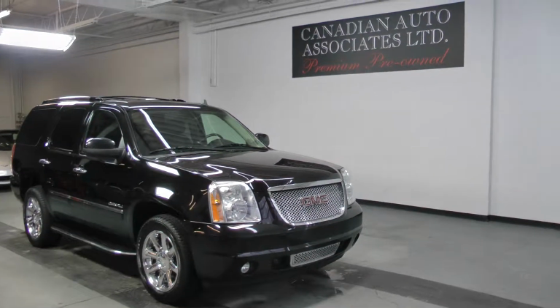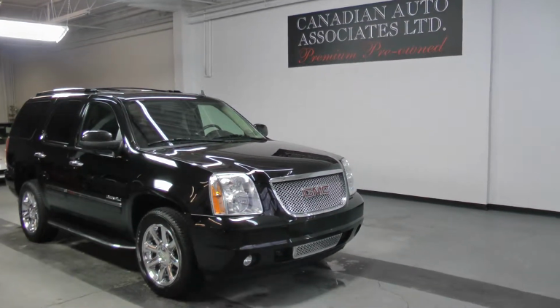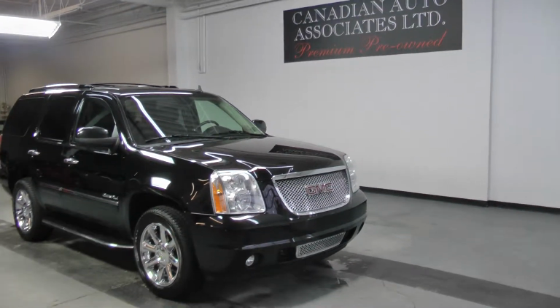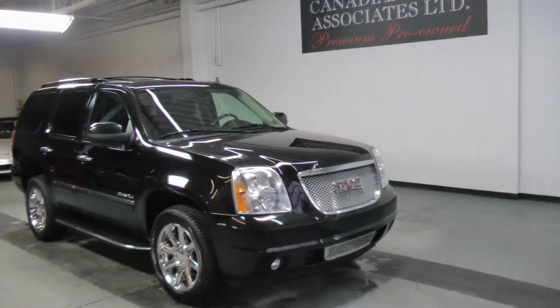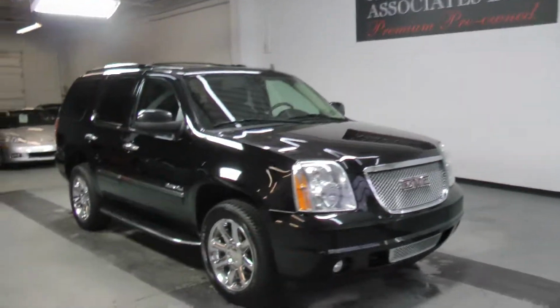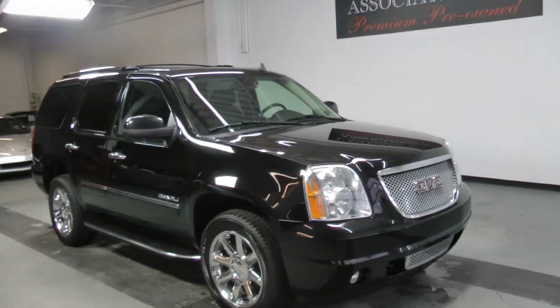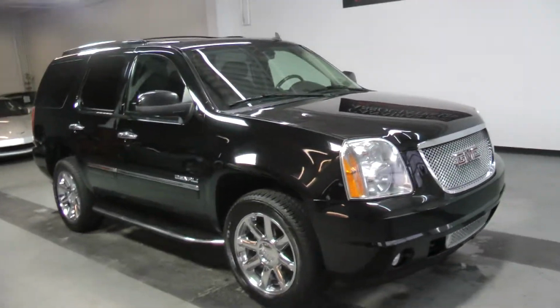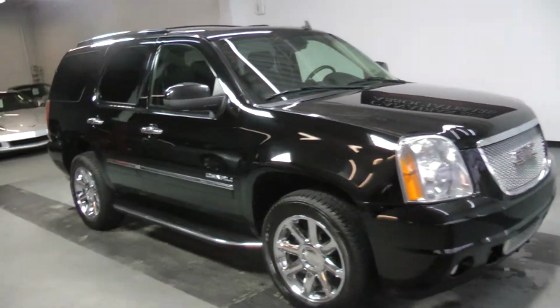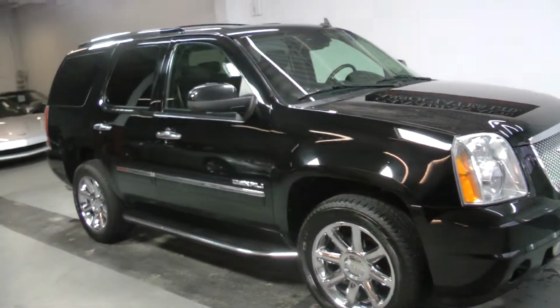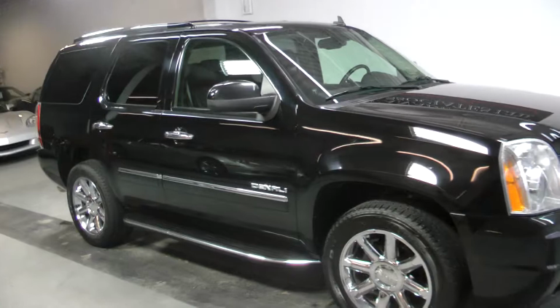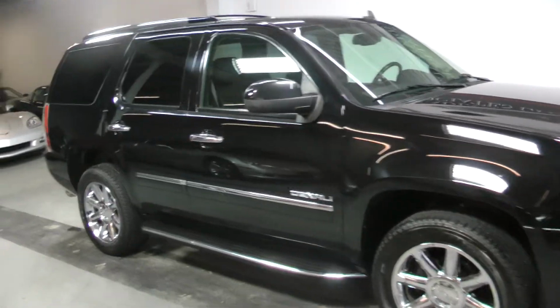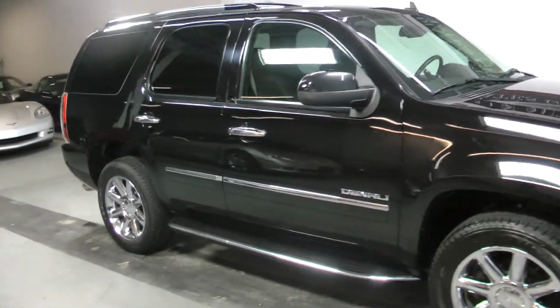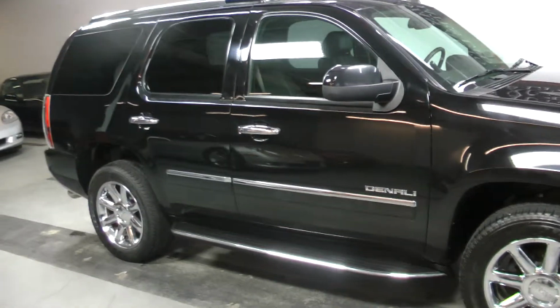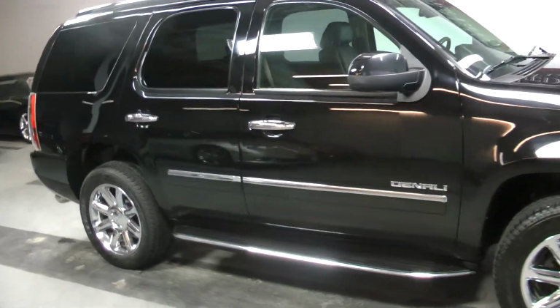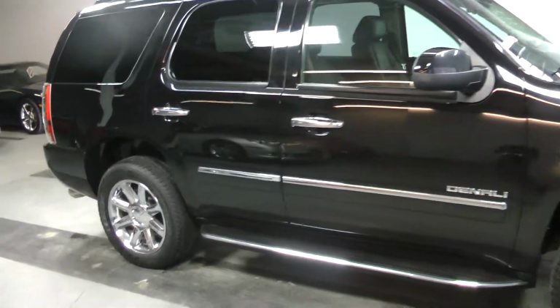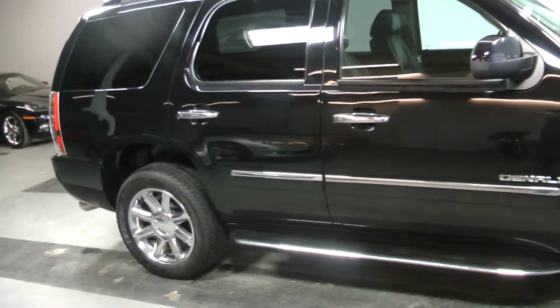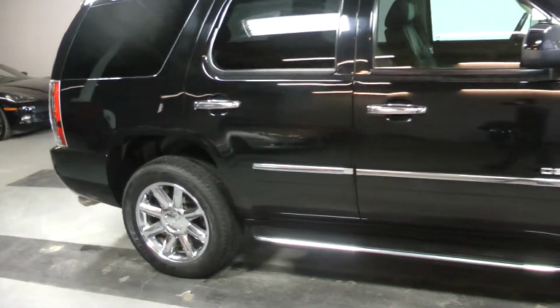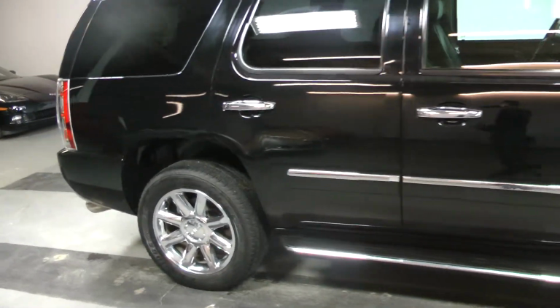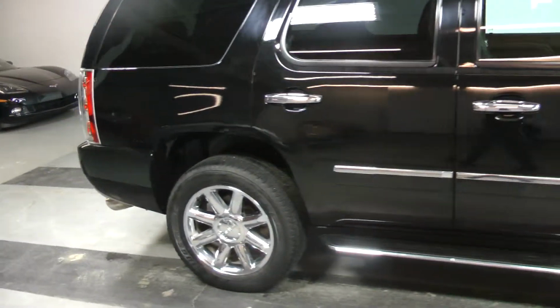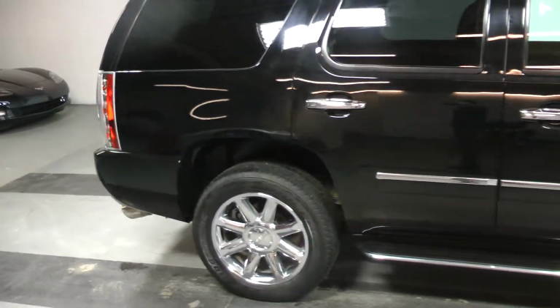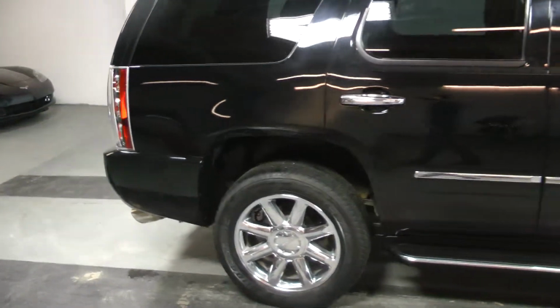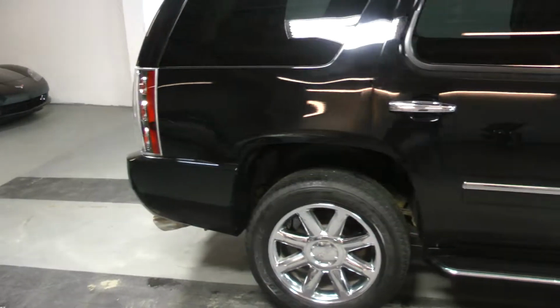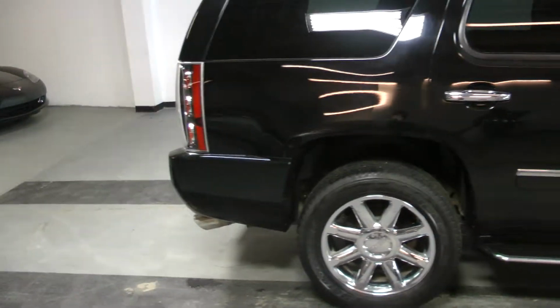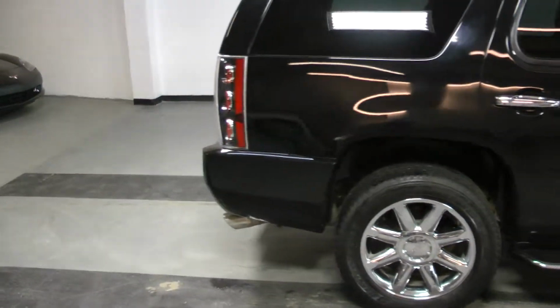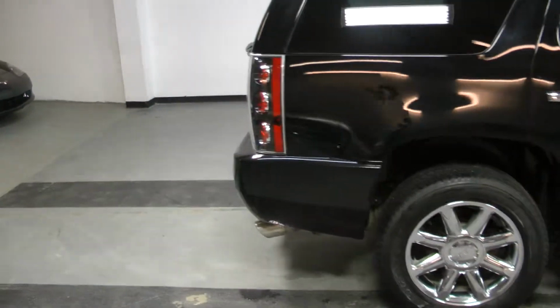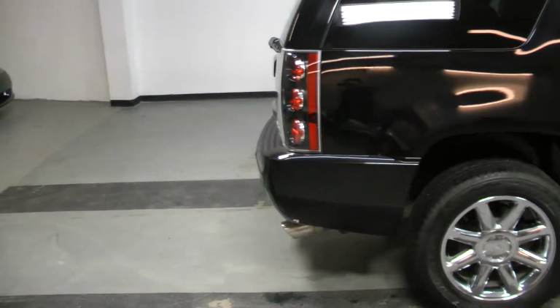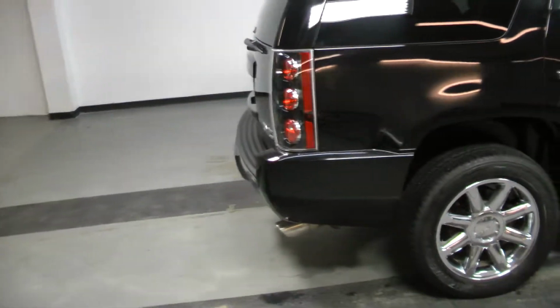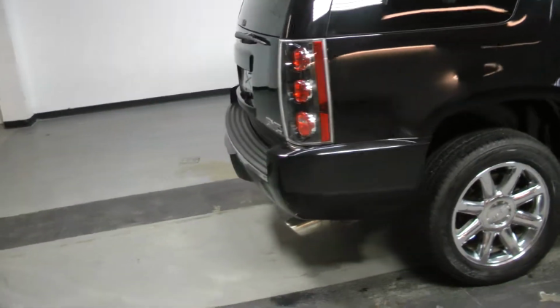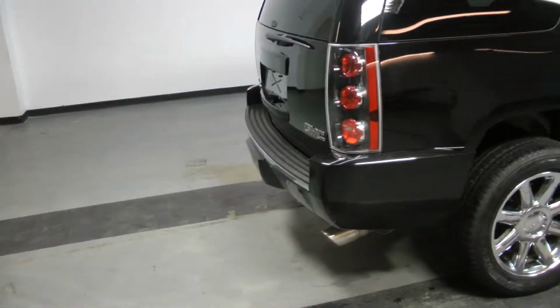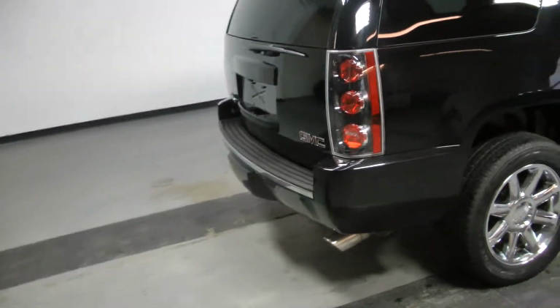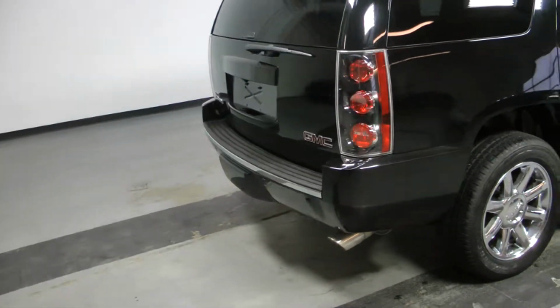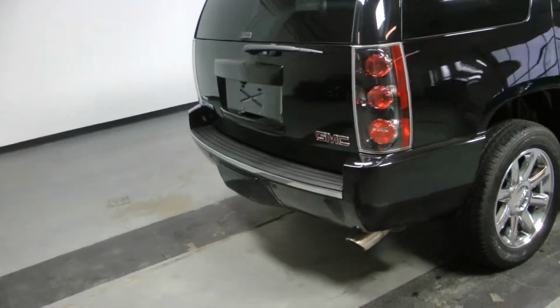Welcome to Canadian Auto Associates, here with our stunning 2010 GMC Yukon Denali finished in black on black. It's powered by a 6.2 liter V8 paired to an automatic transmission.